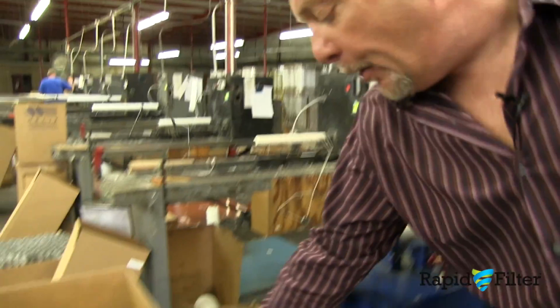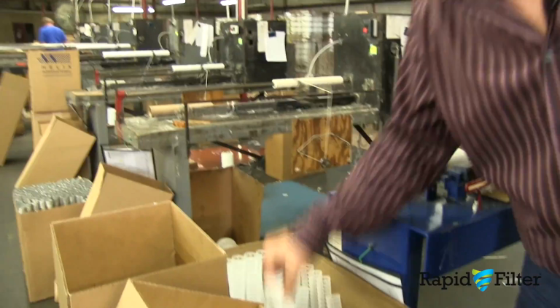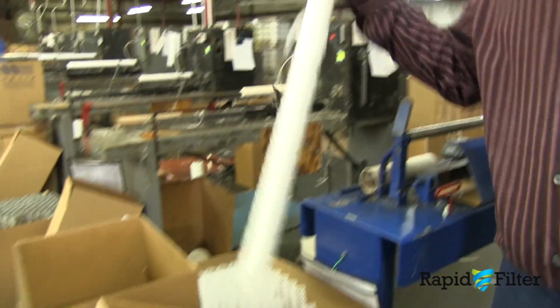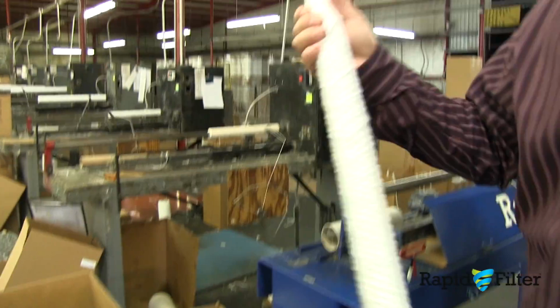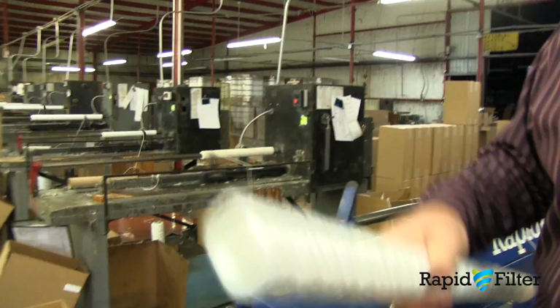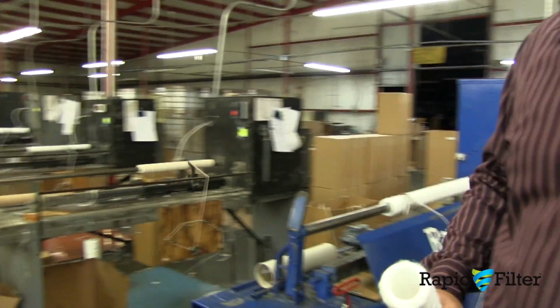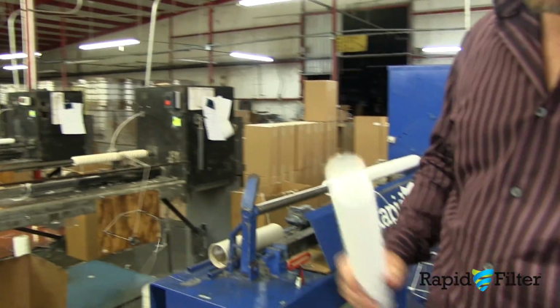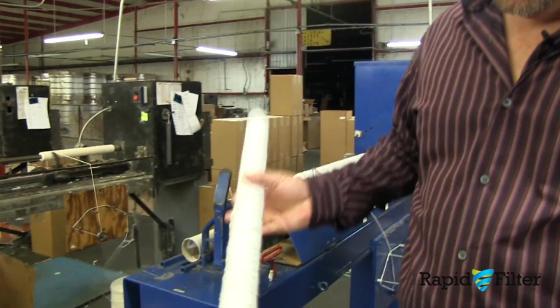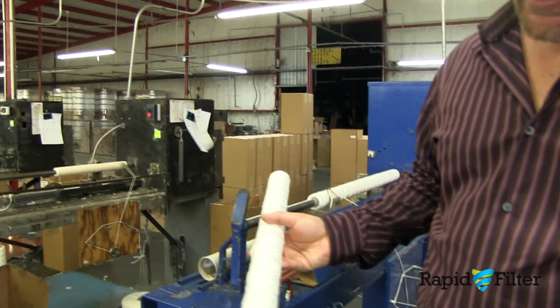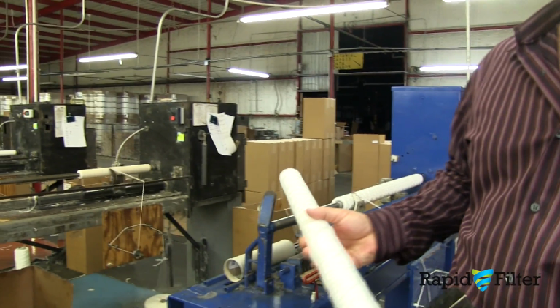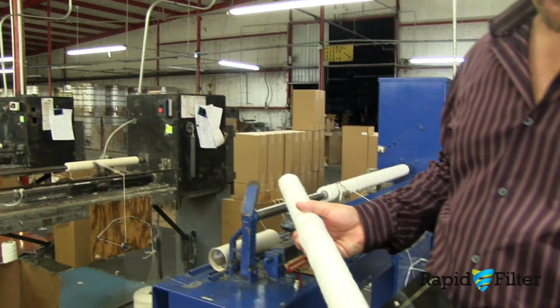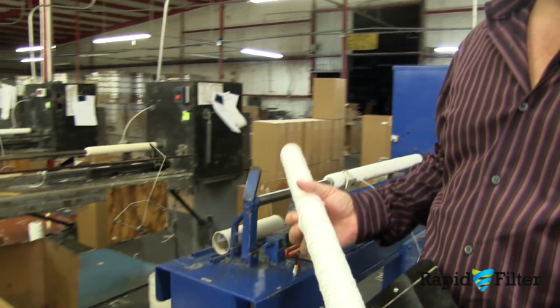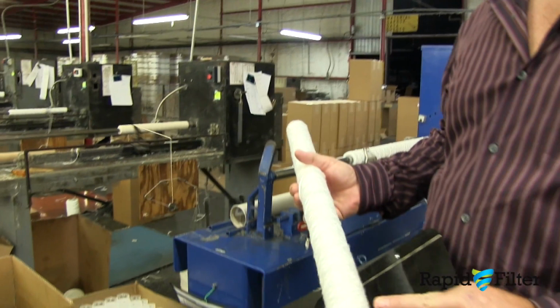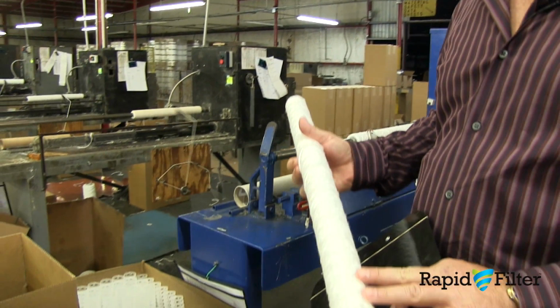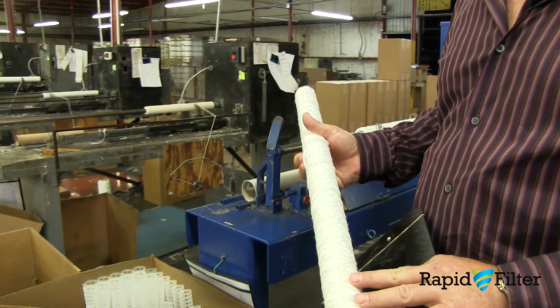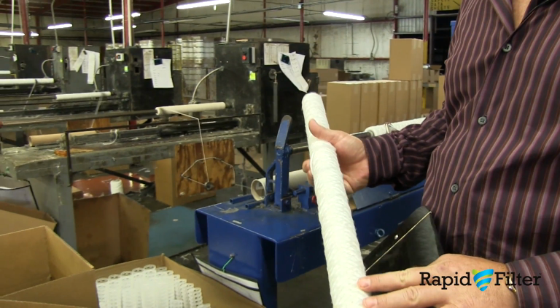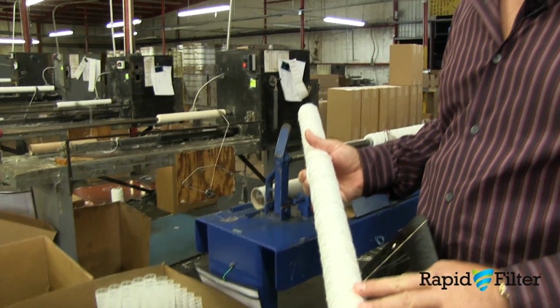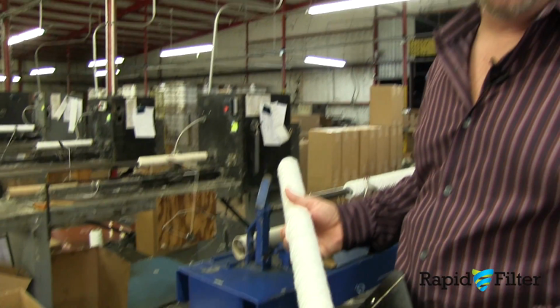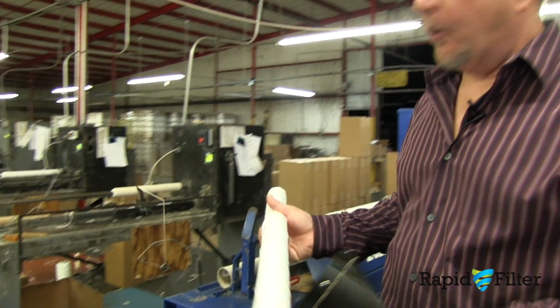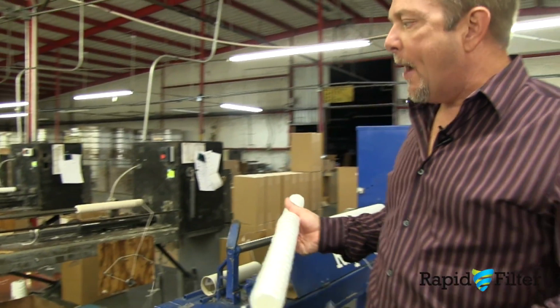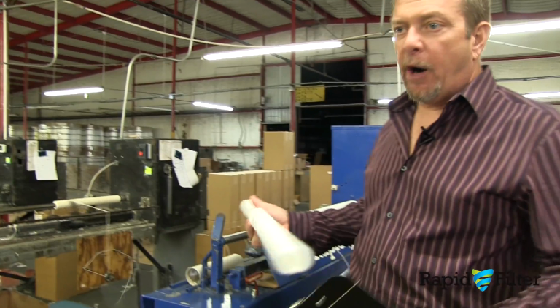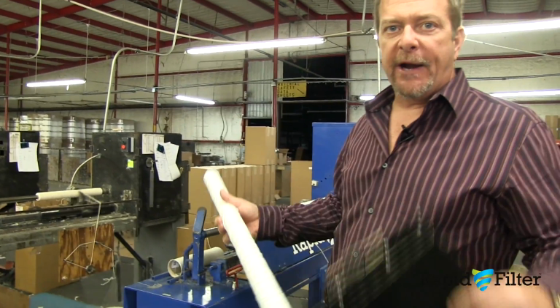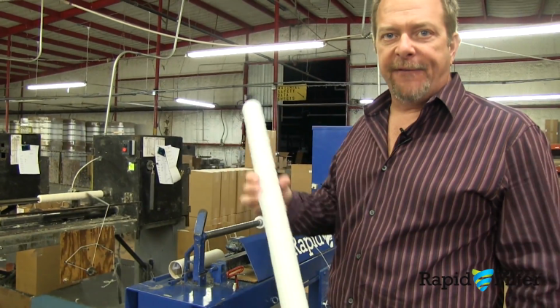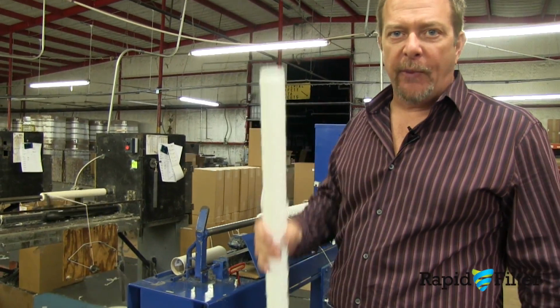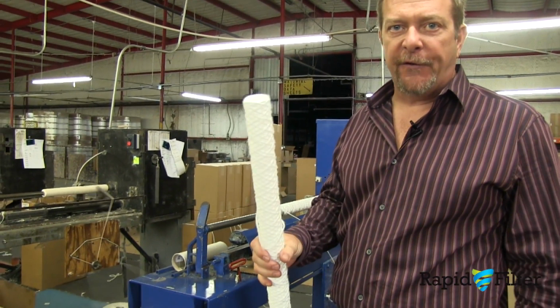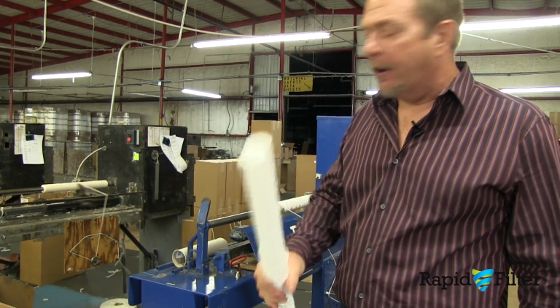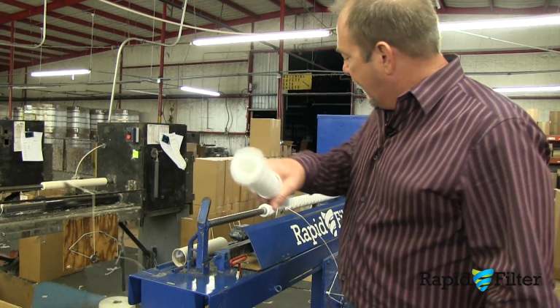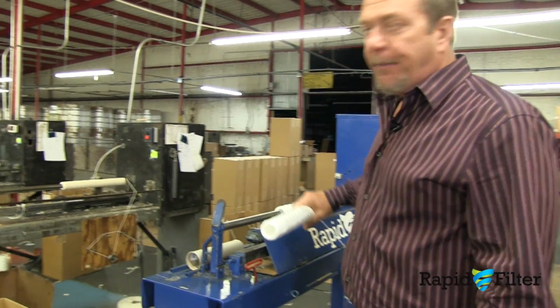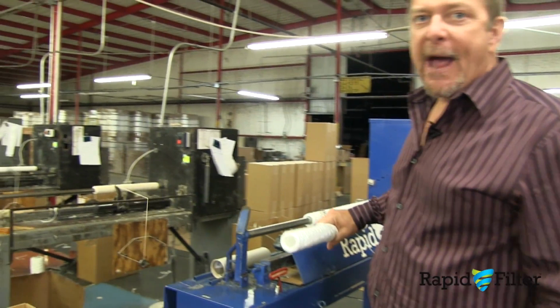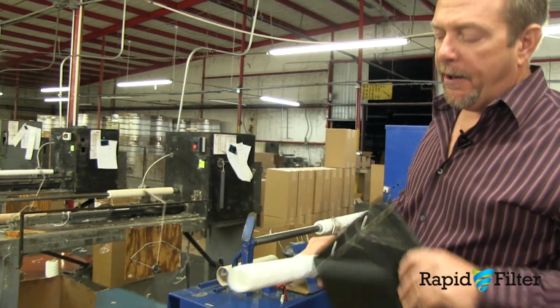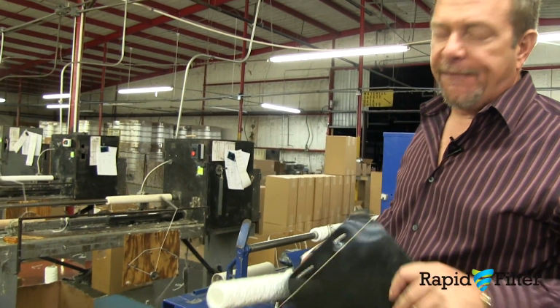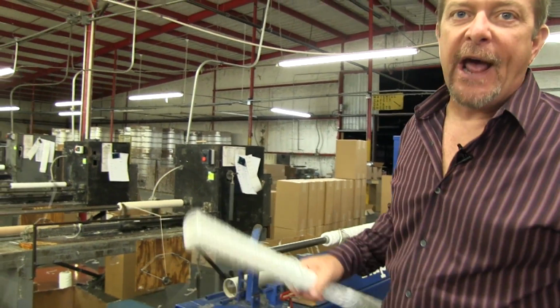The reason these filters look so small is that this is the backing. We're going to build a carbon filter out of these — we'll wrap carbon impregnated felt around this filter, then put it back on and finish it out.